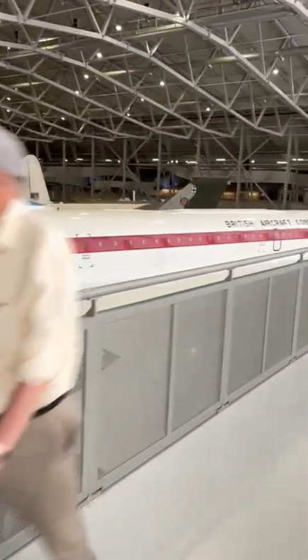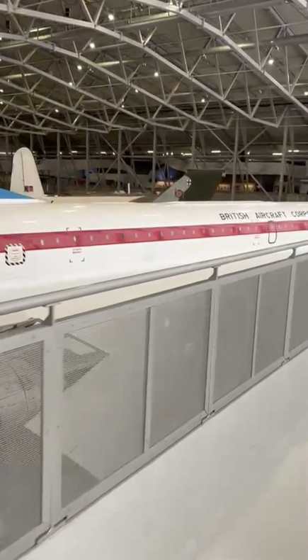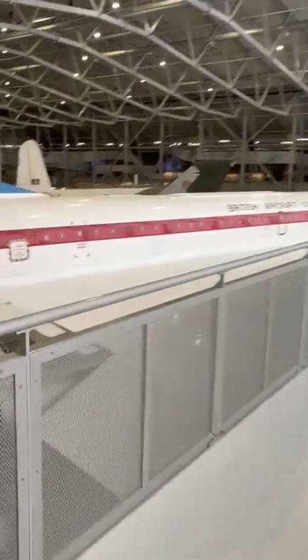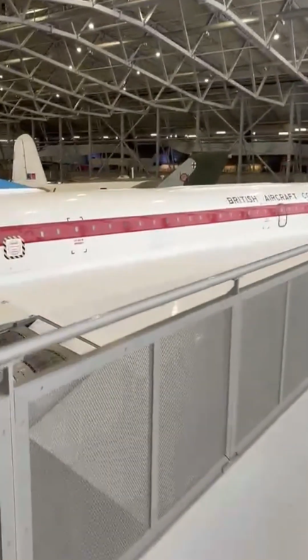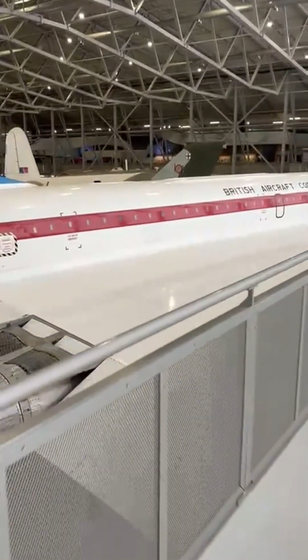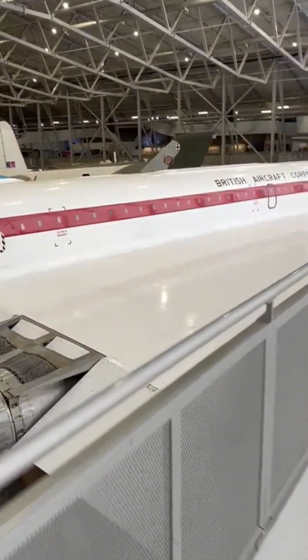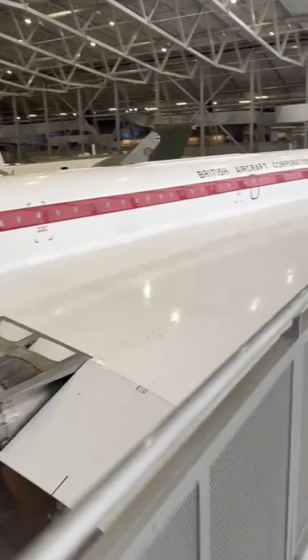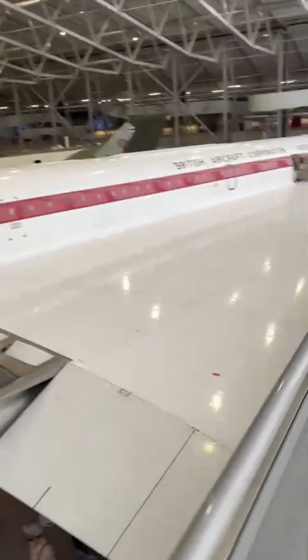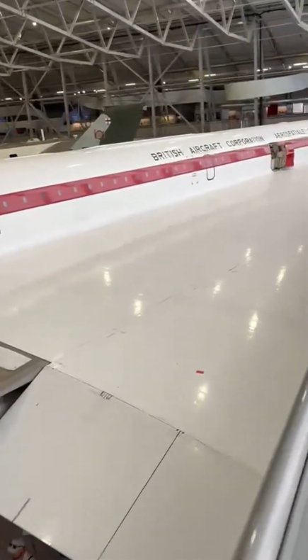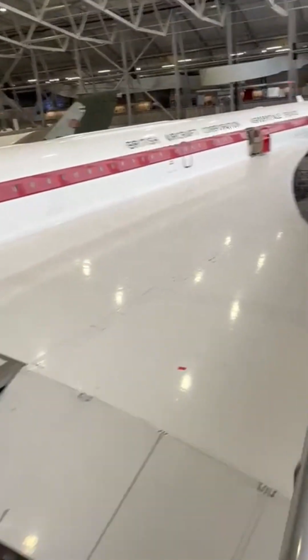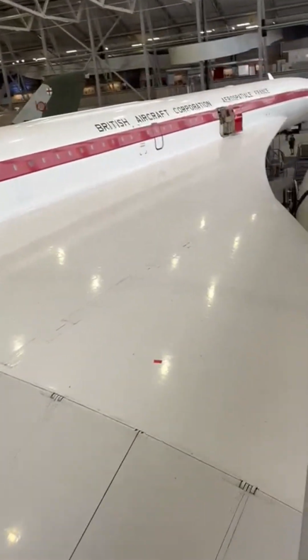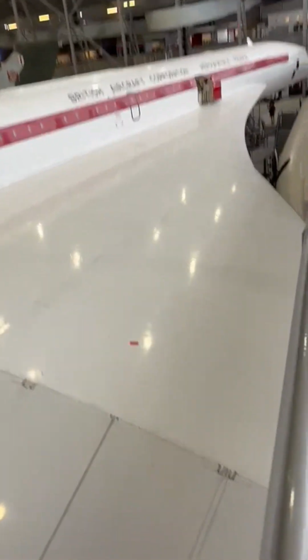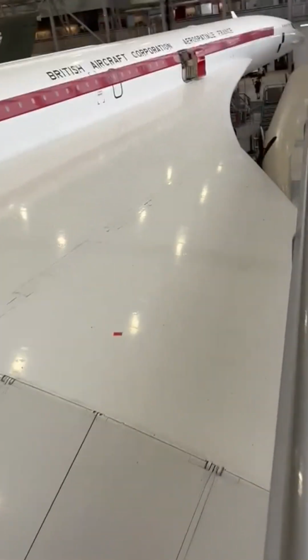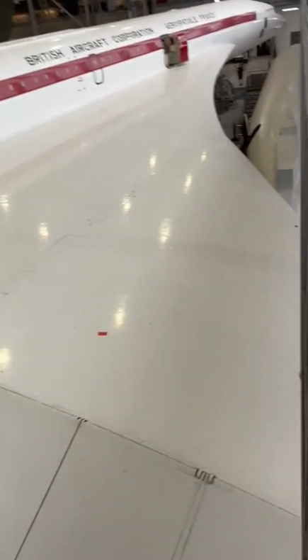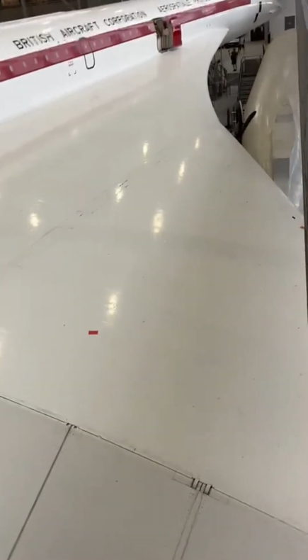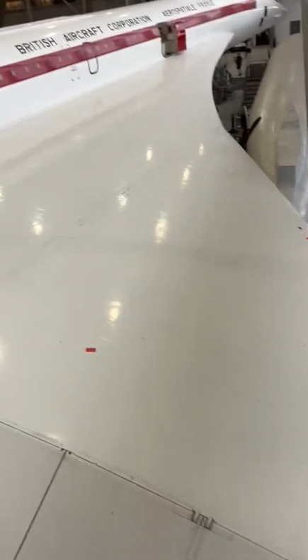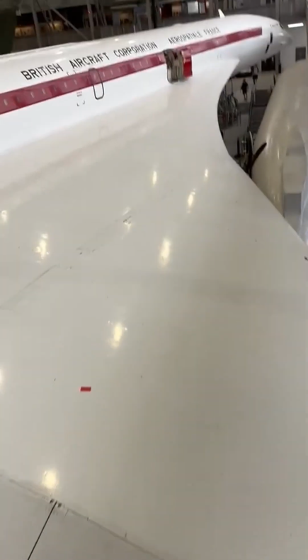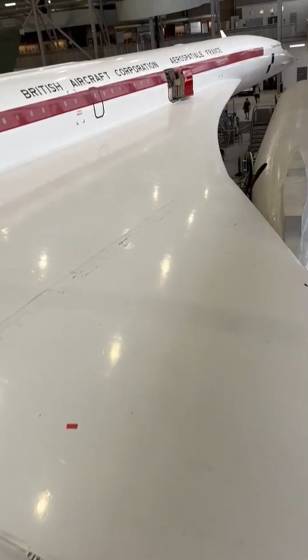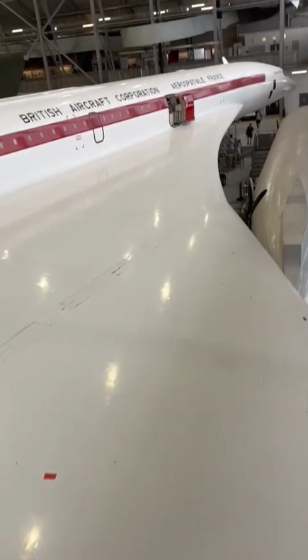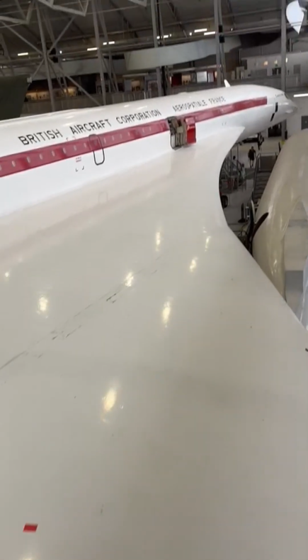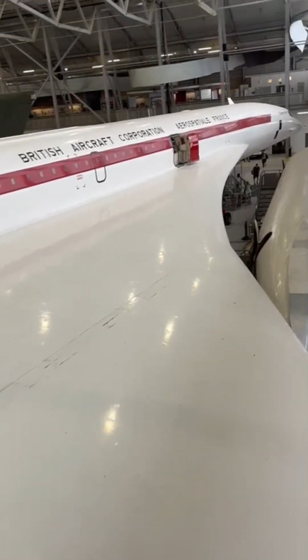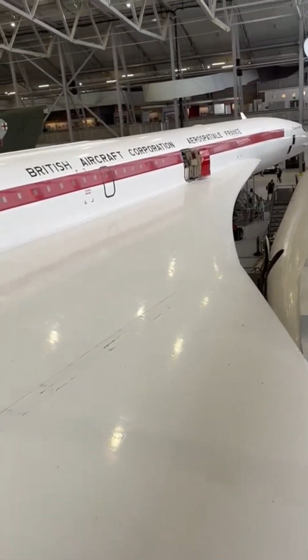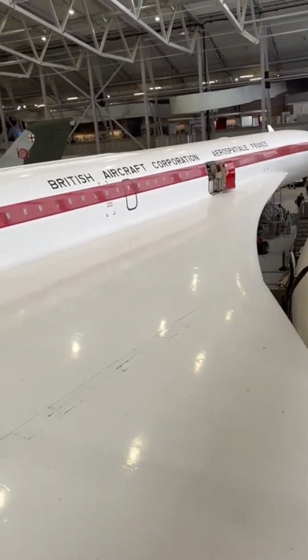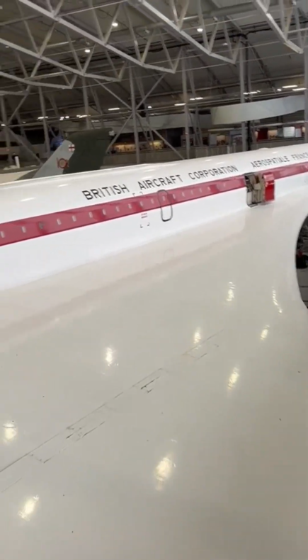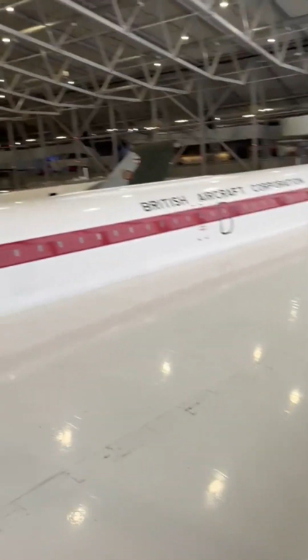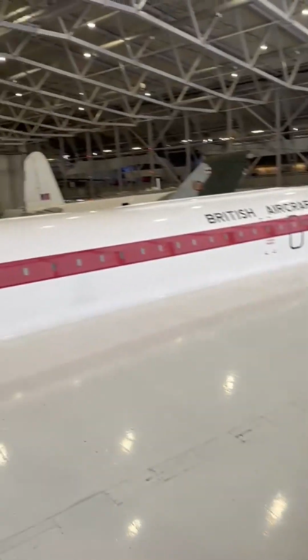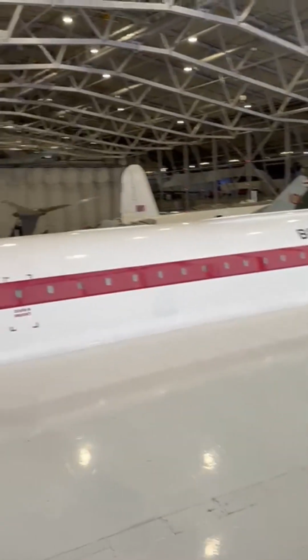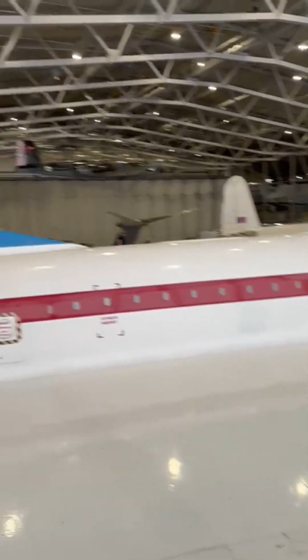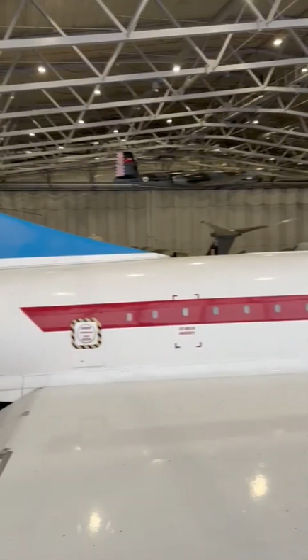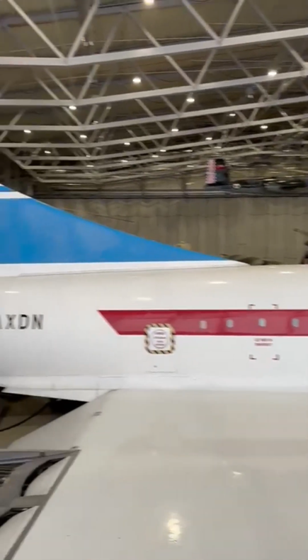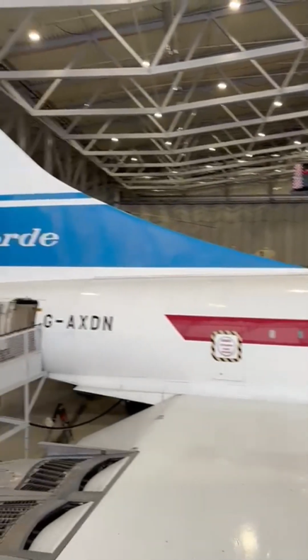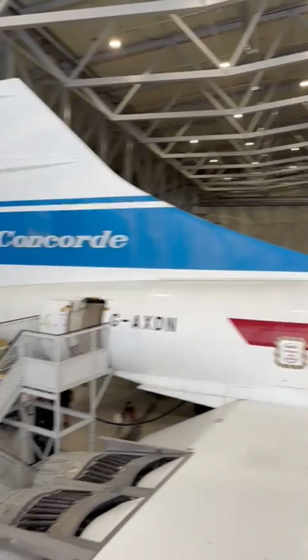That November, she sprinted from Fairford to Bangor, Maine, in 2 hours 56 minutes — still the quickest westbound commercial Atlantic crossing.